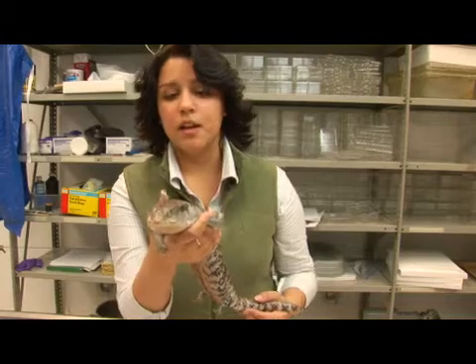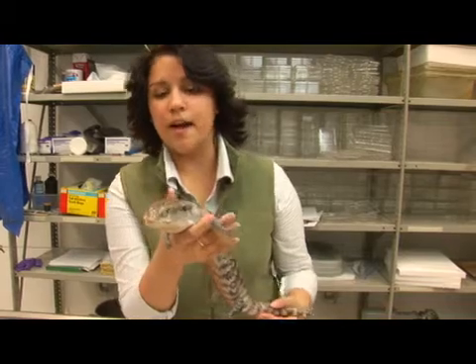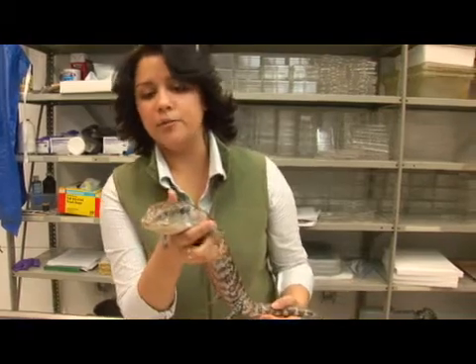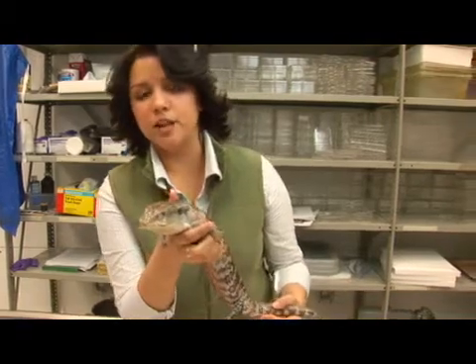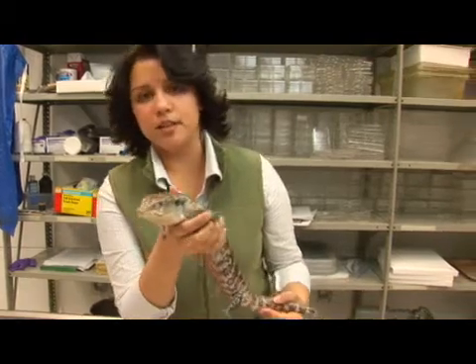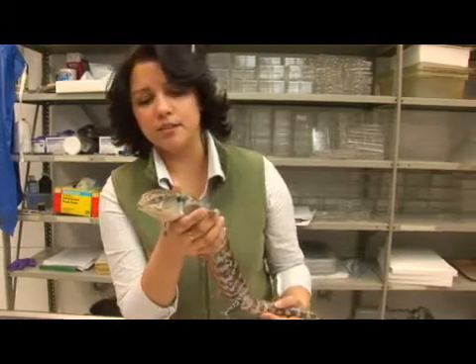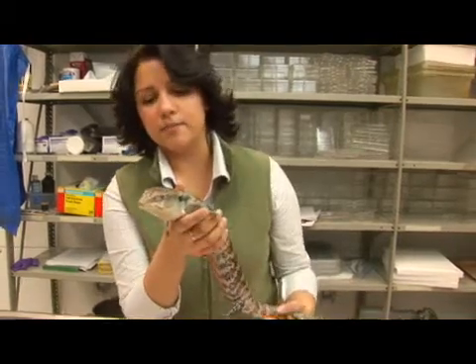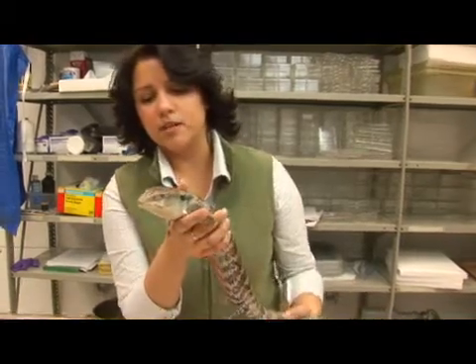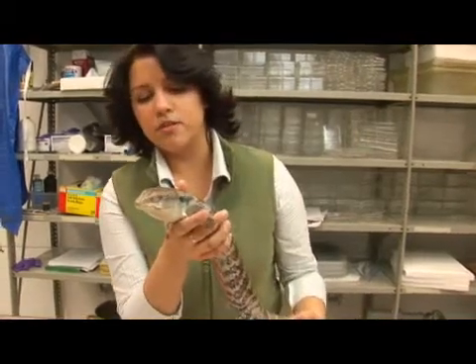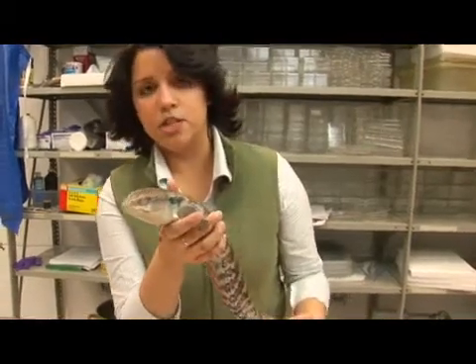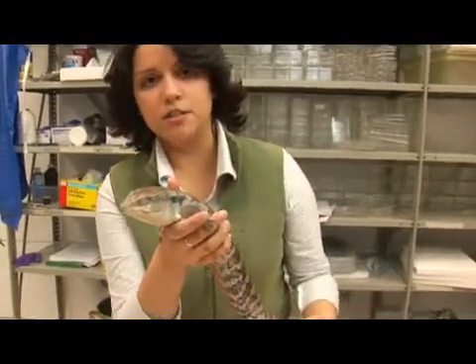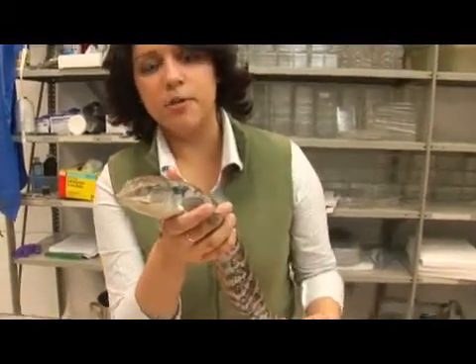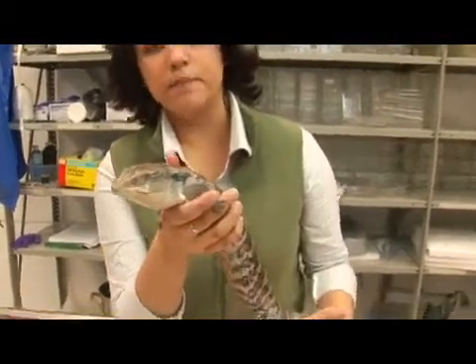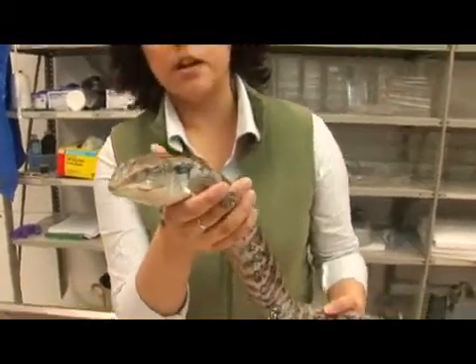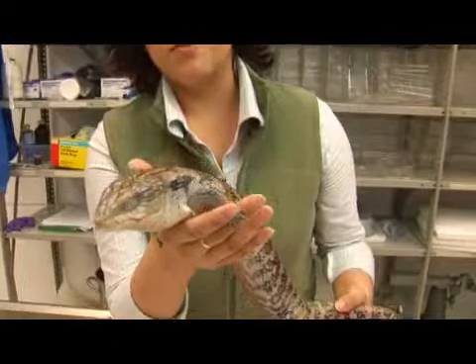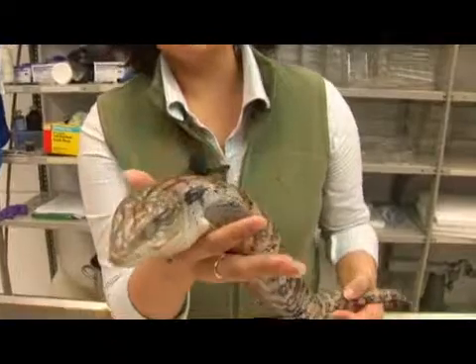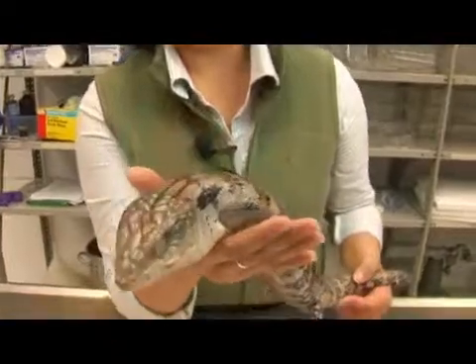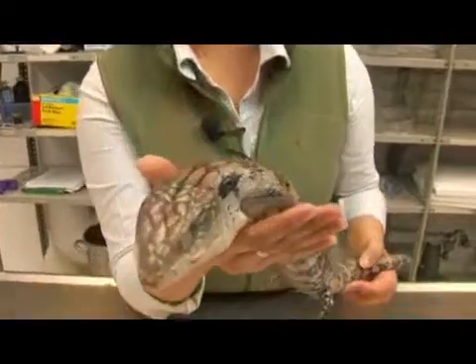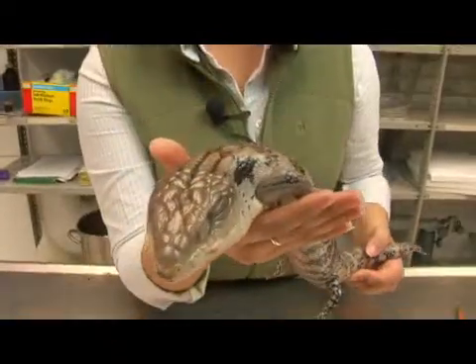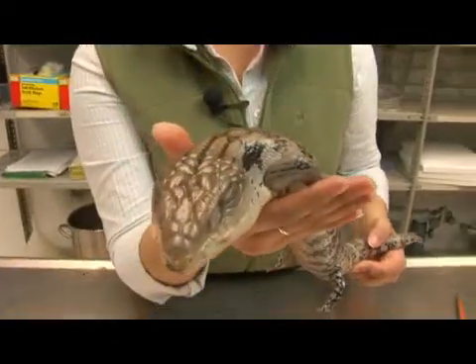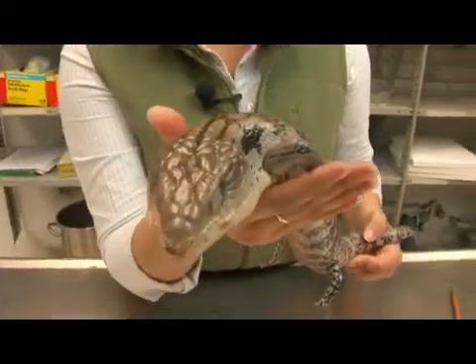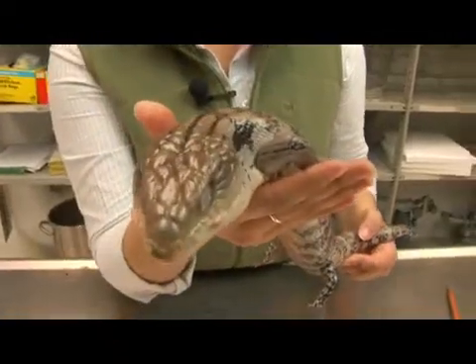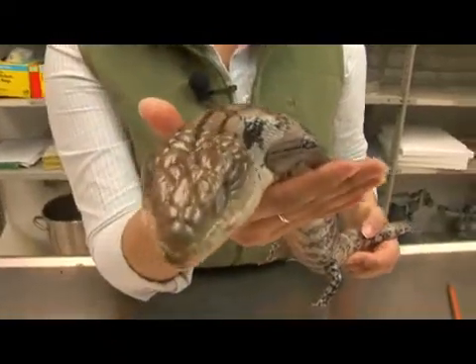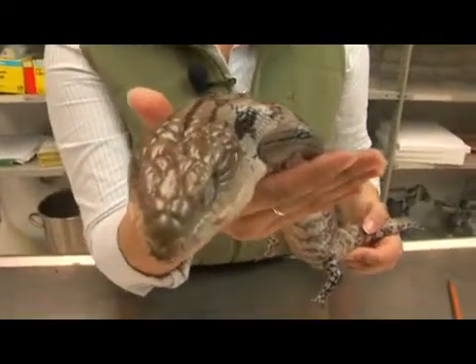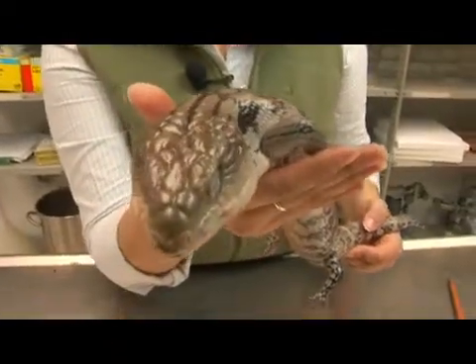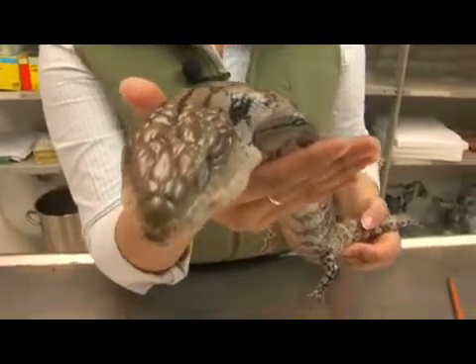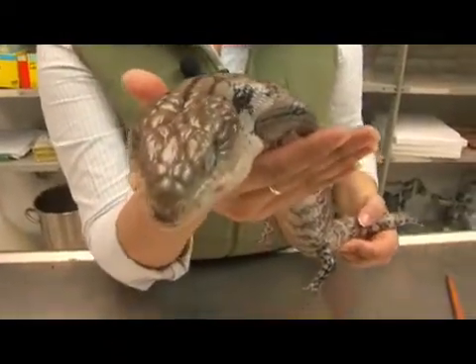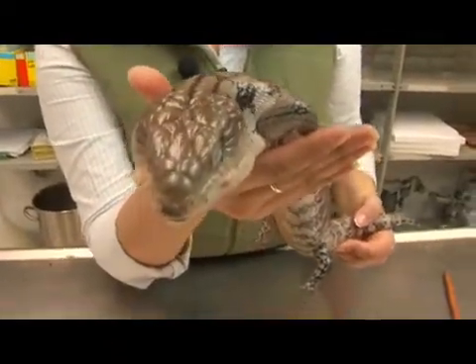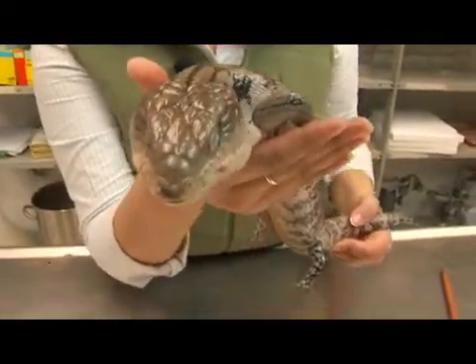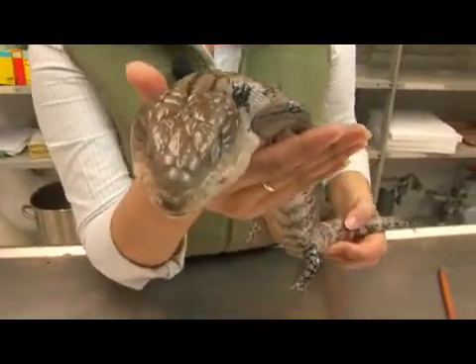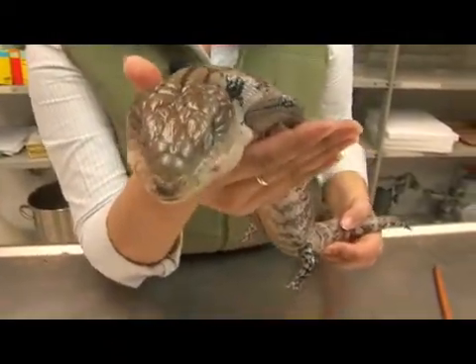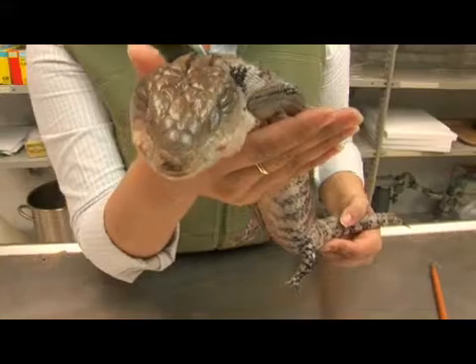Here we have a blue-tongued skink. She's from the genus Tiliqua. This particular species is found in the woodlands and savannas of Australia, New Guinea and Tasmania.